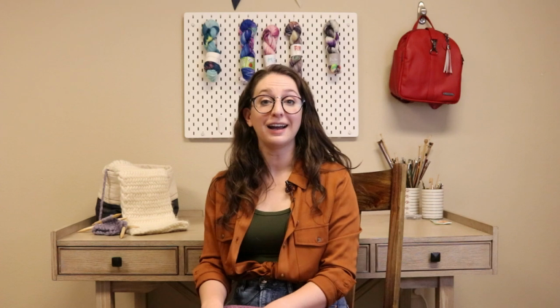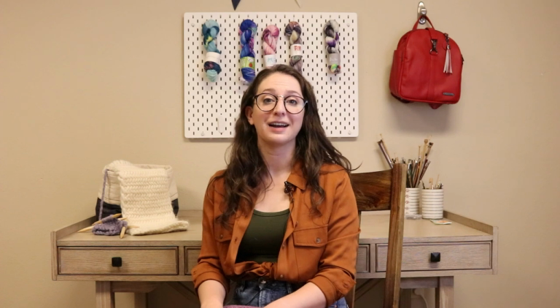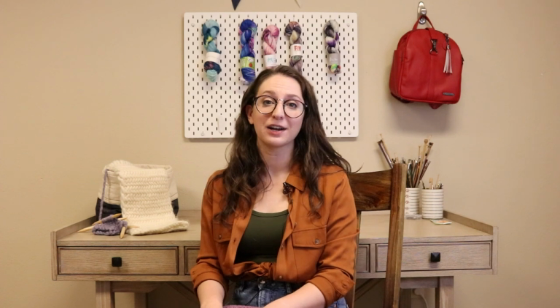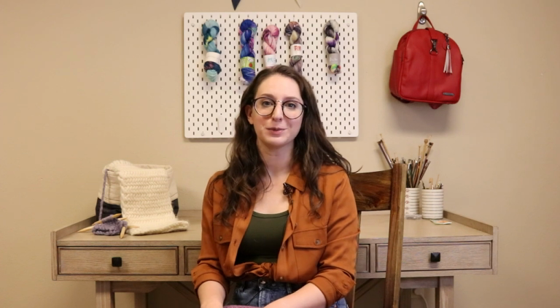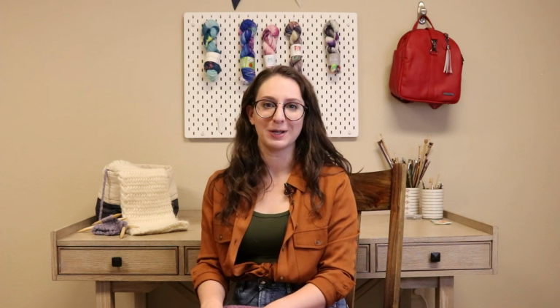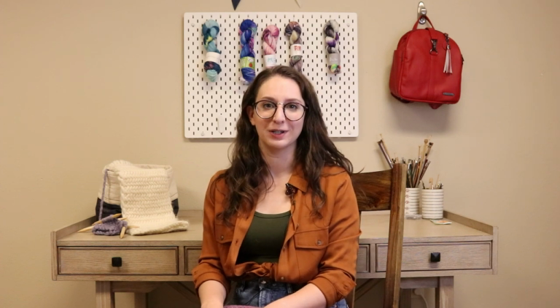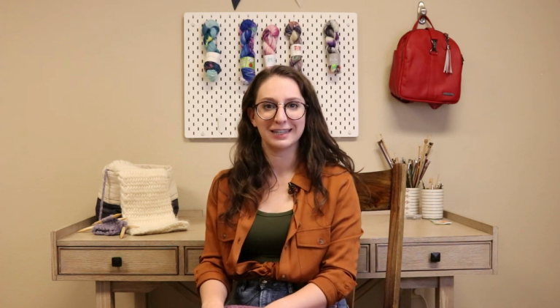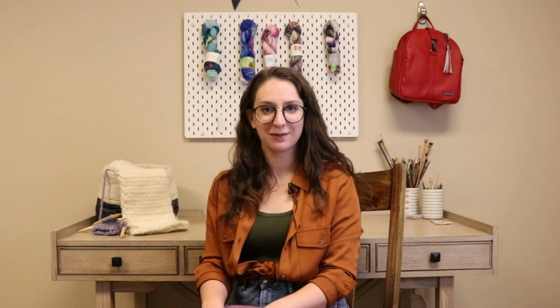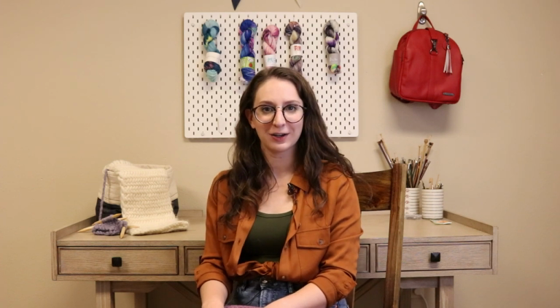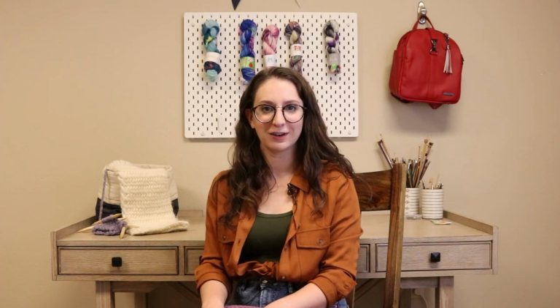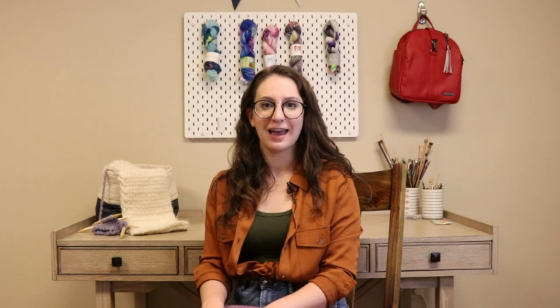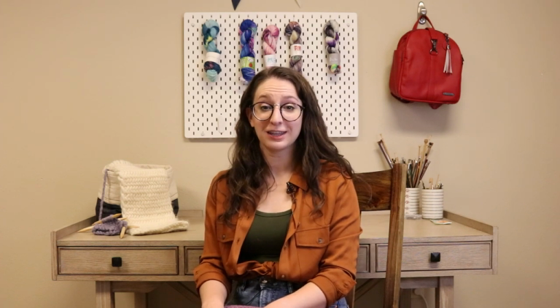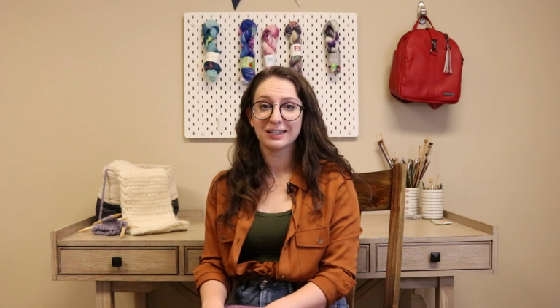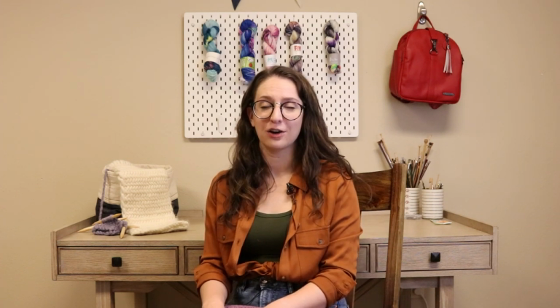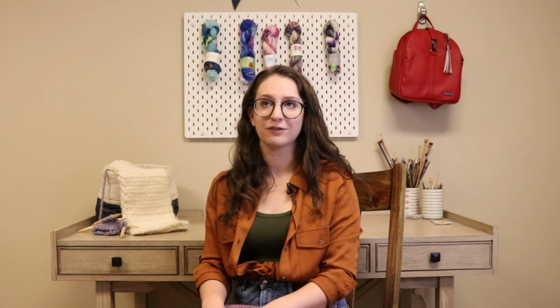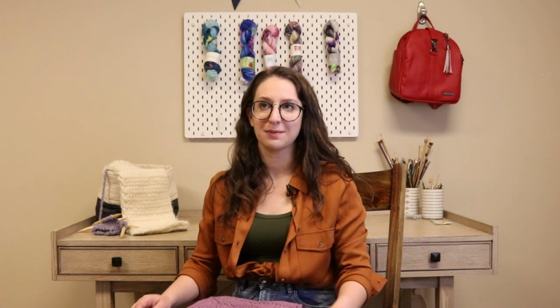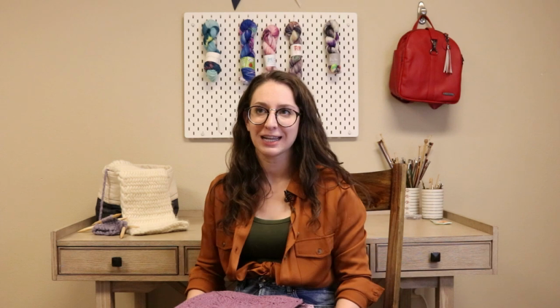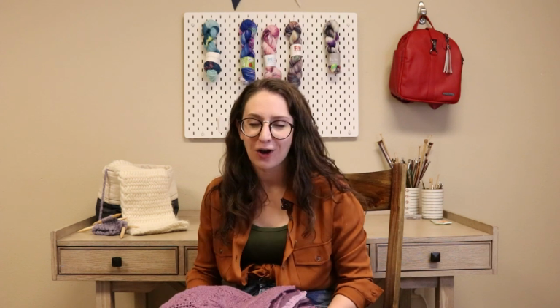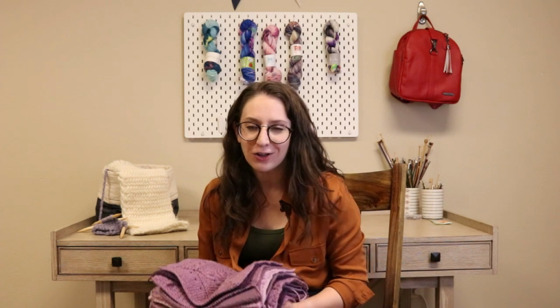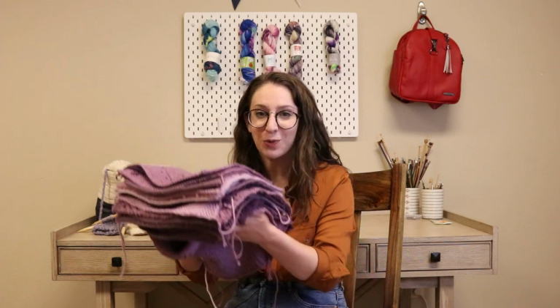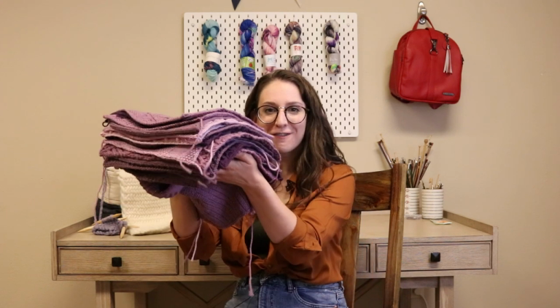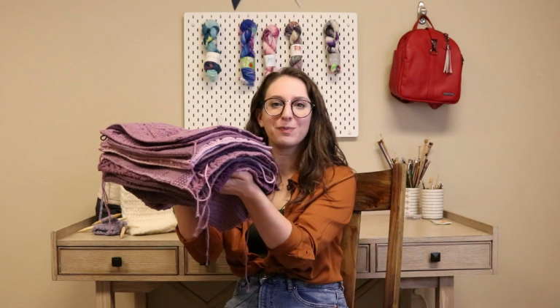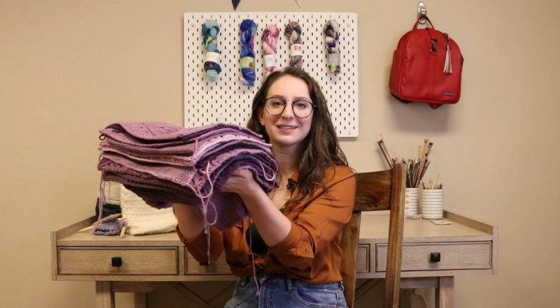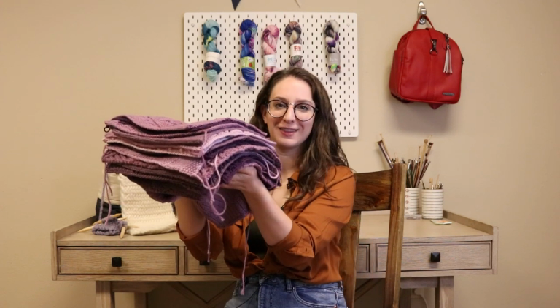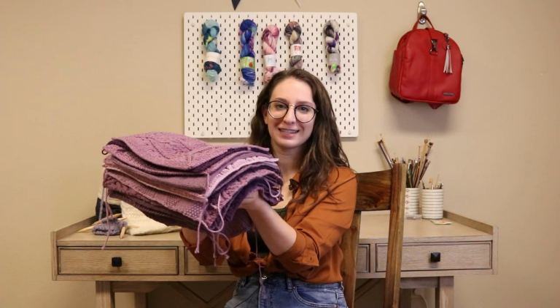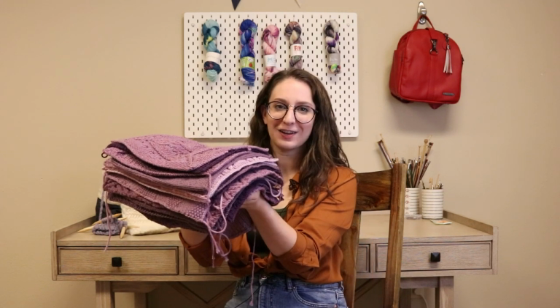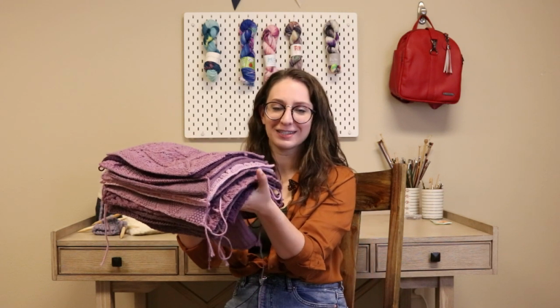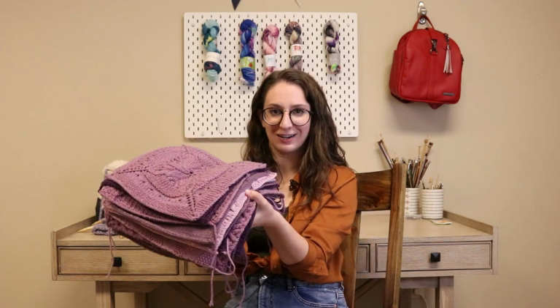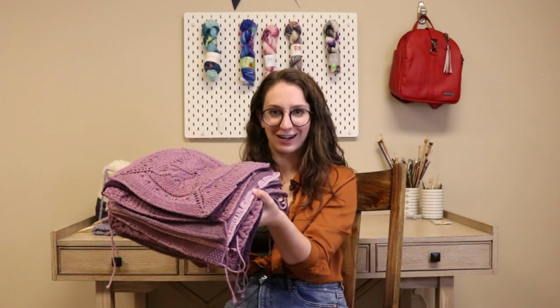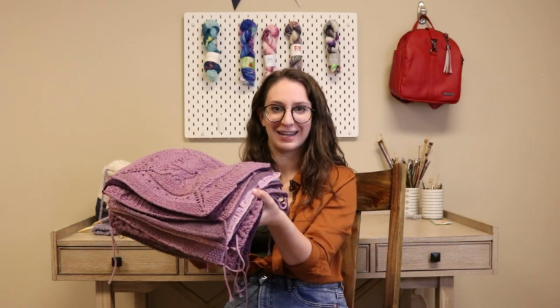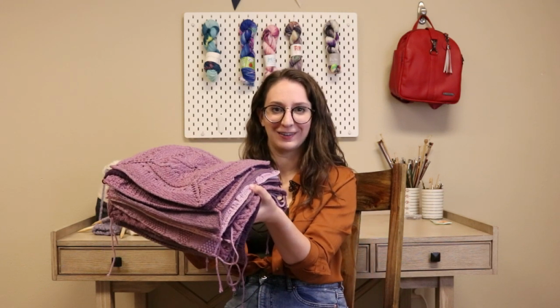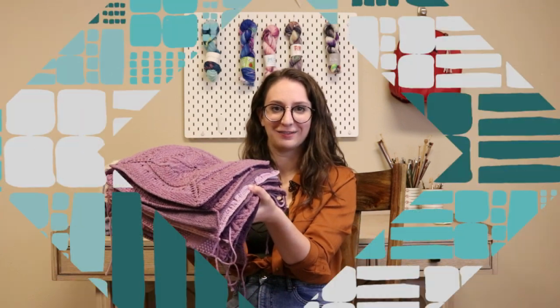Hi, I'm Sarah from Jimmy Beans Wool, and today we're going to go over everything you need to know for seaming together all 25 blocks of the Cascade Yarns Knitterati Diagonal Afghan.